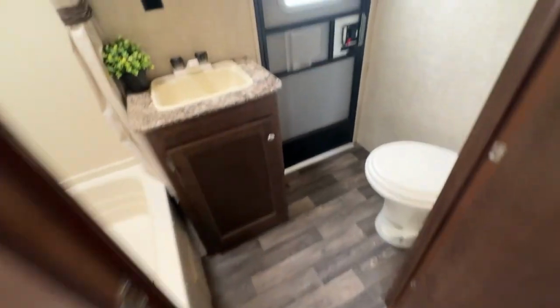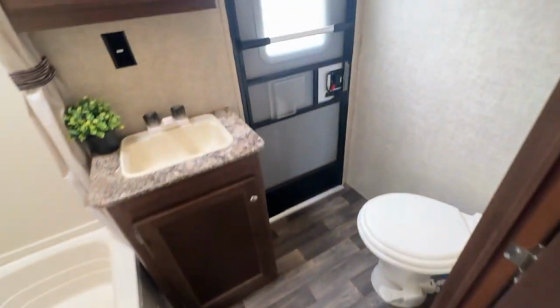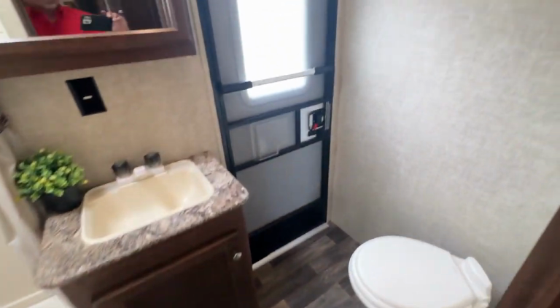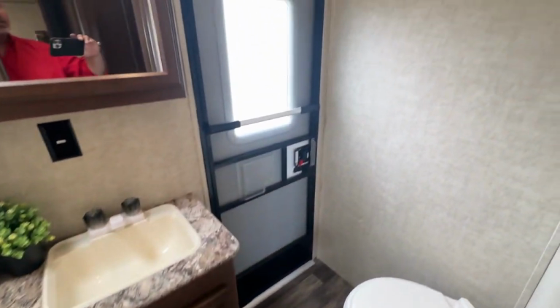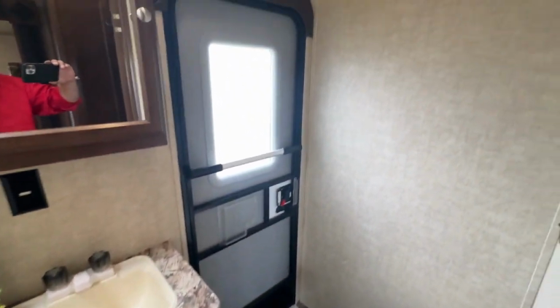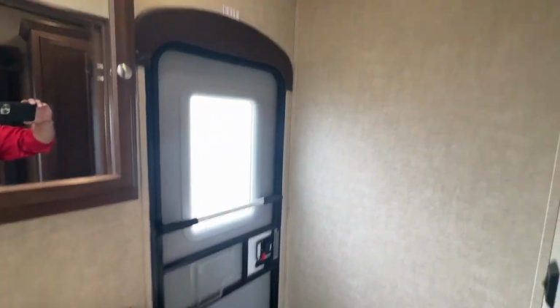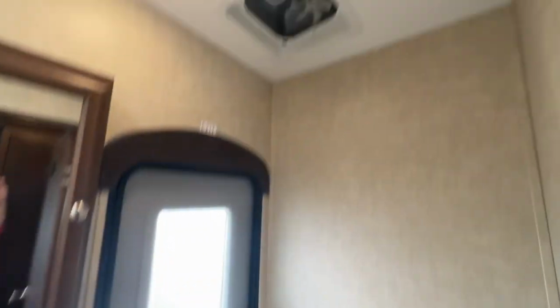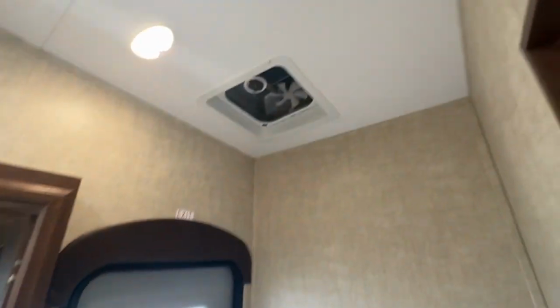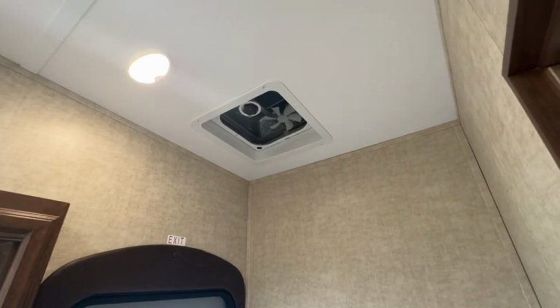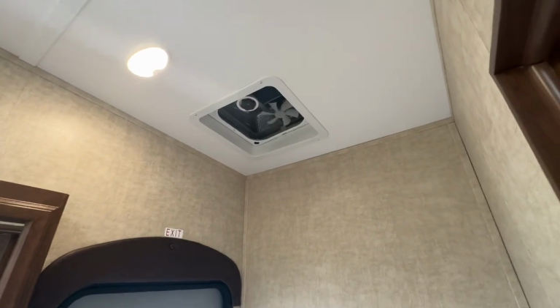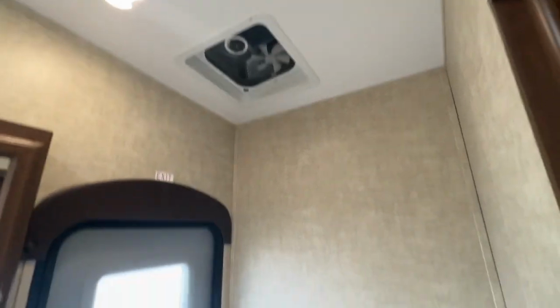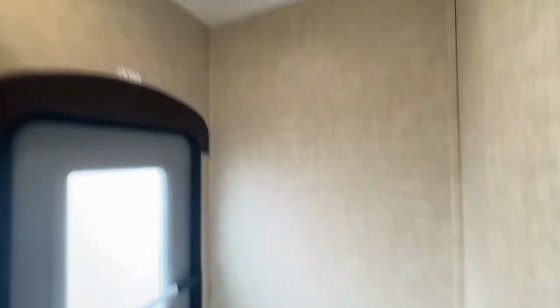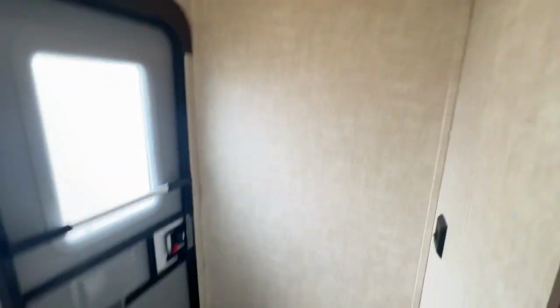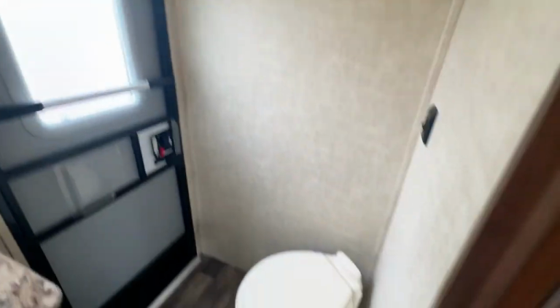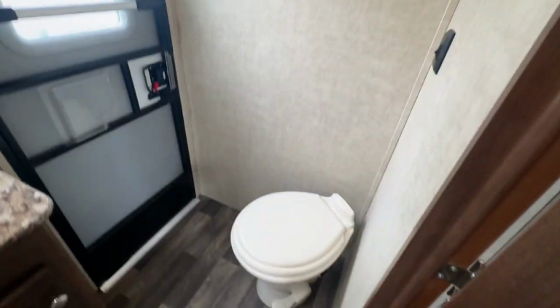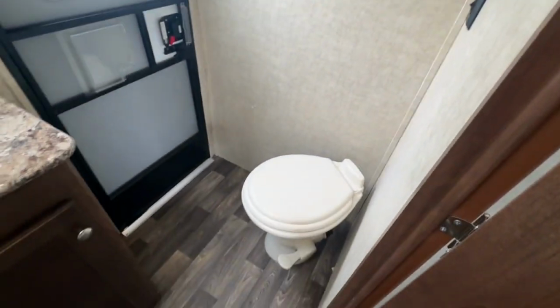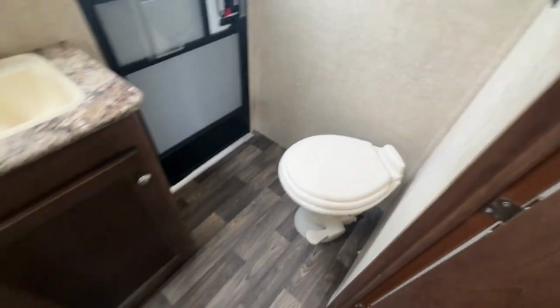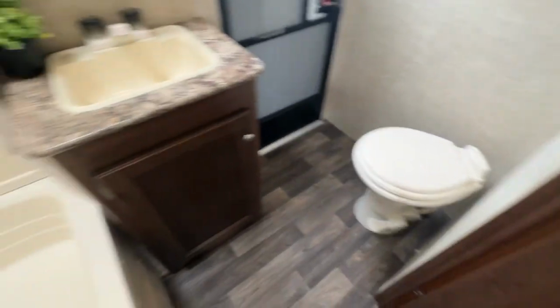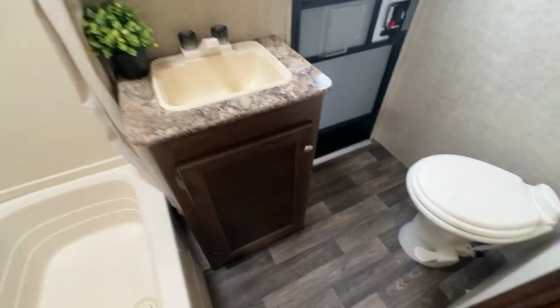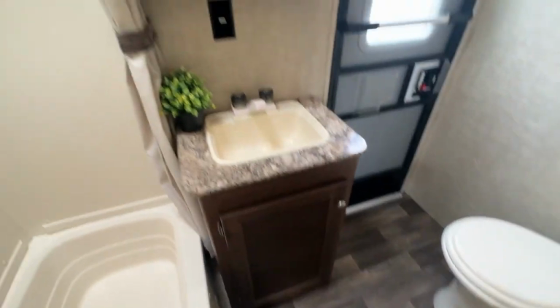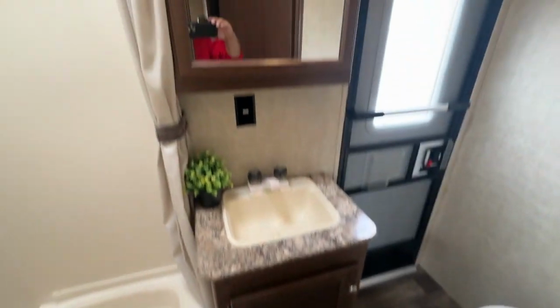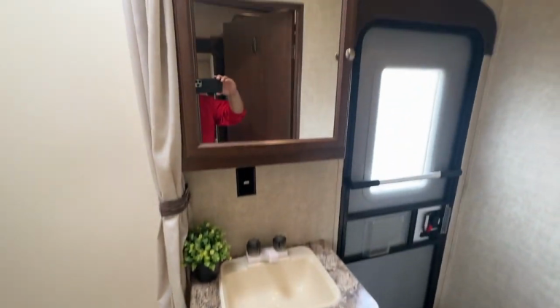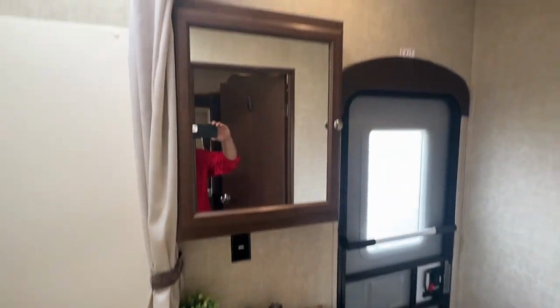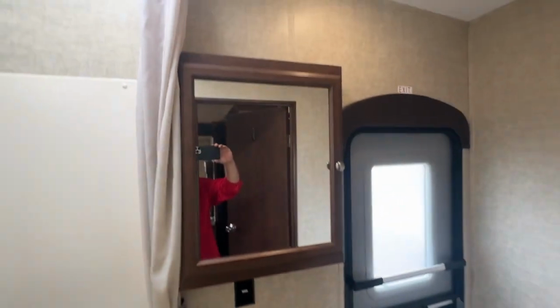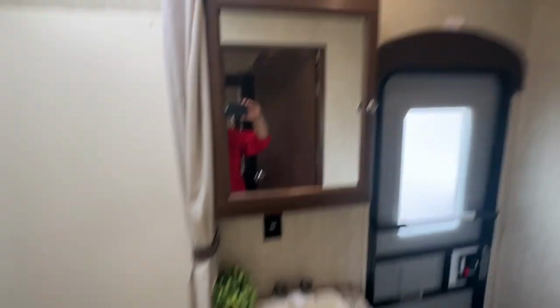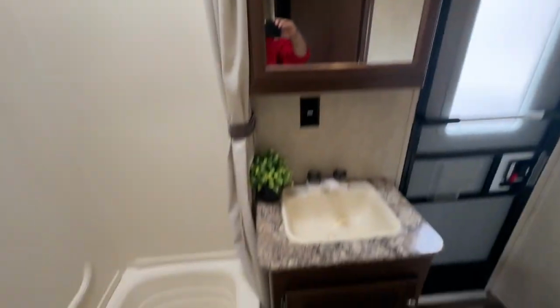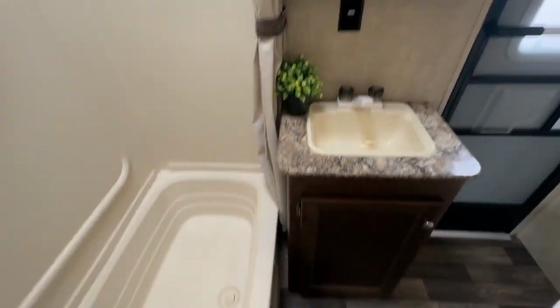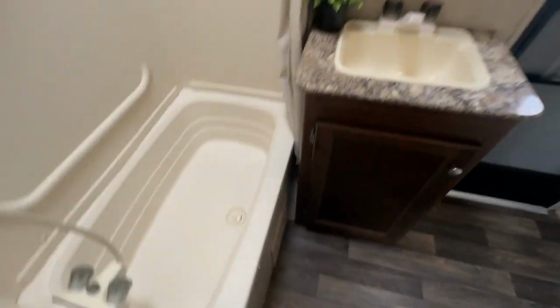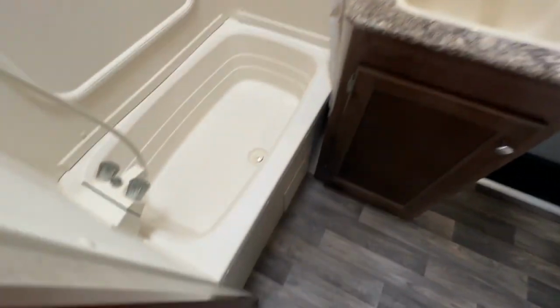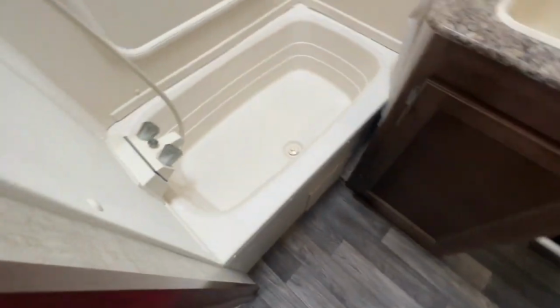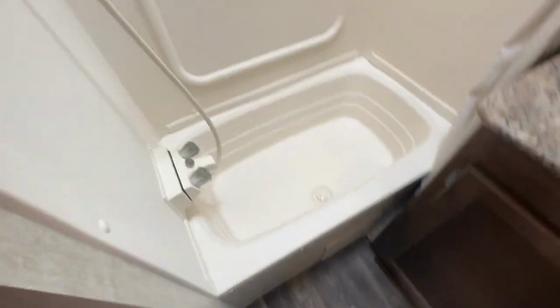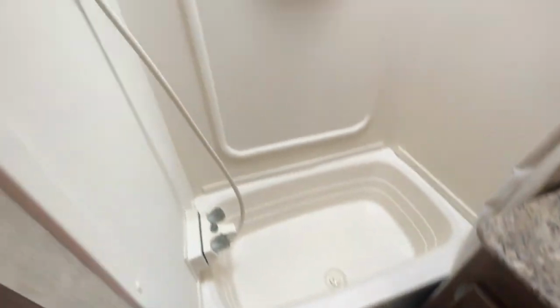Check out the bathroom here — very typical but it is nice to have direct access to the outside. MaxAir vent cover on this vent as well, foot flush toilet, your vanity, medicine cabinet, and then your typical tub-shower combo with a skylight.